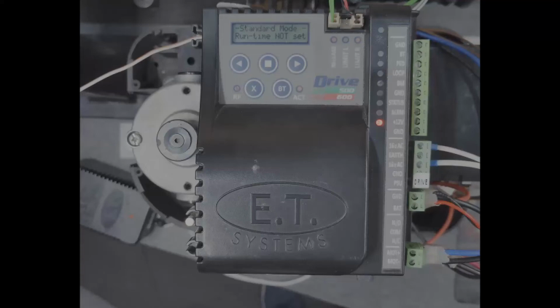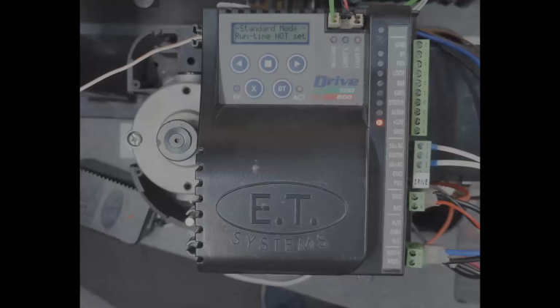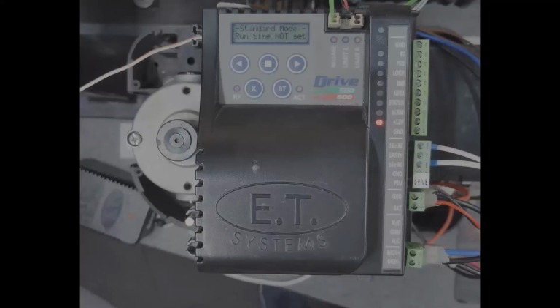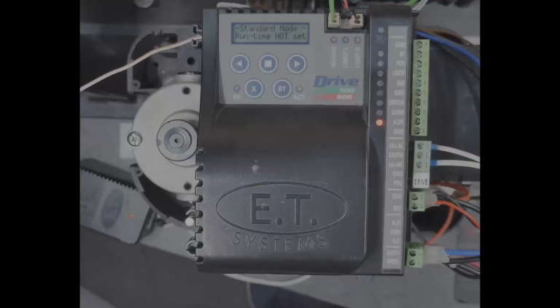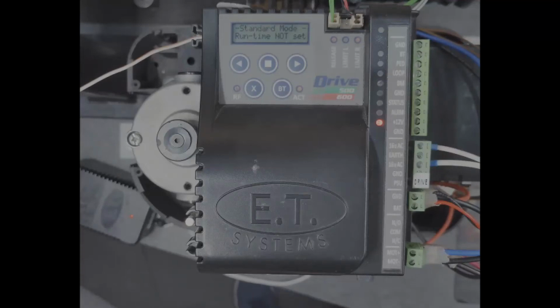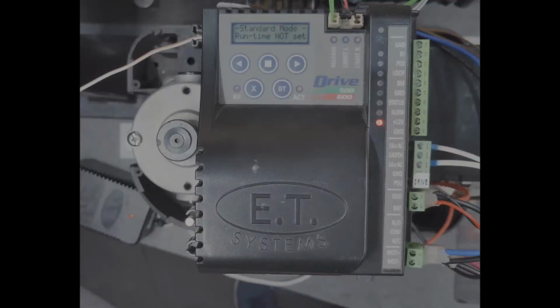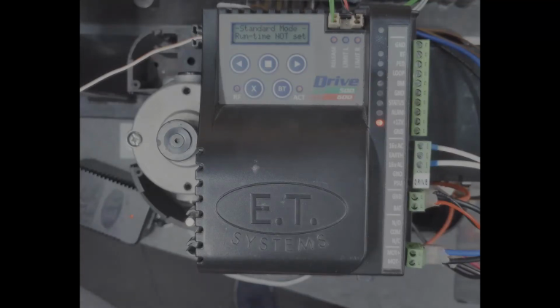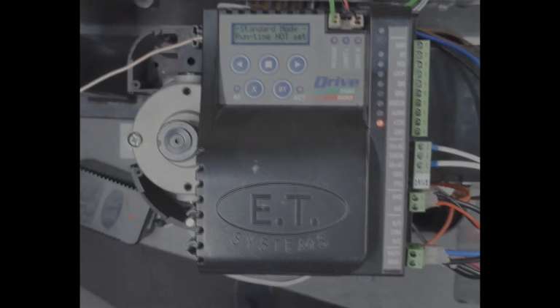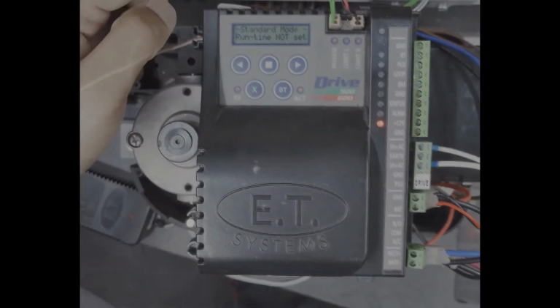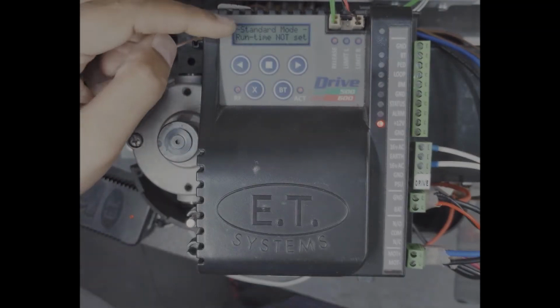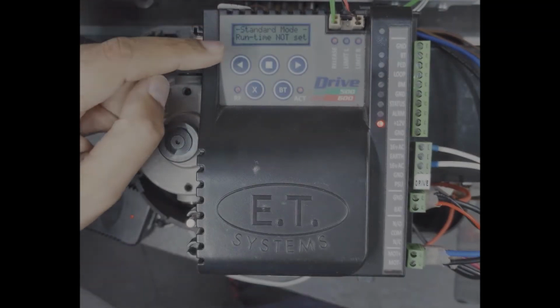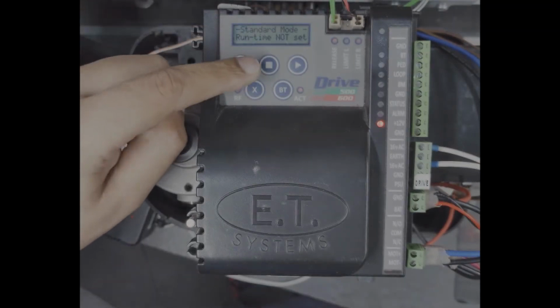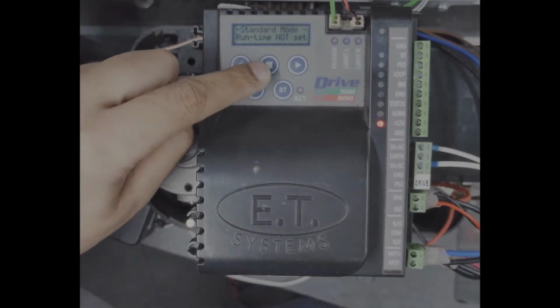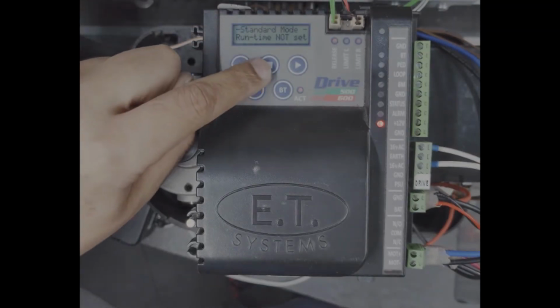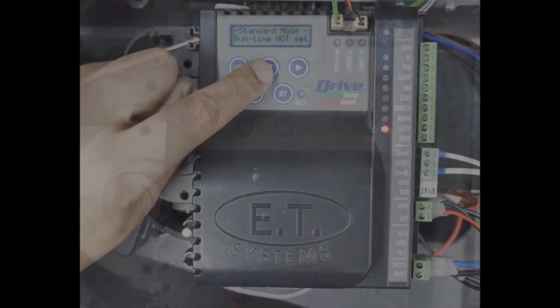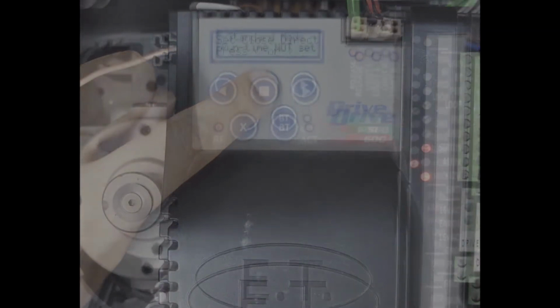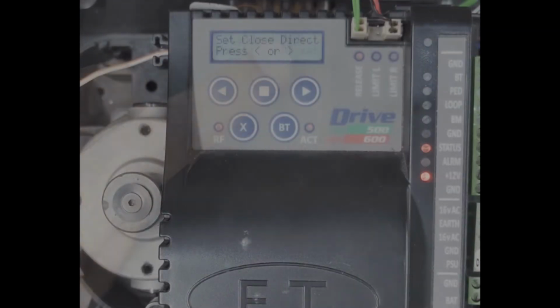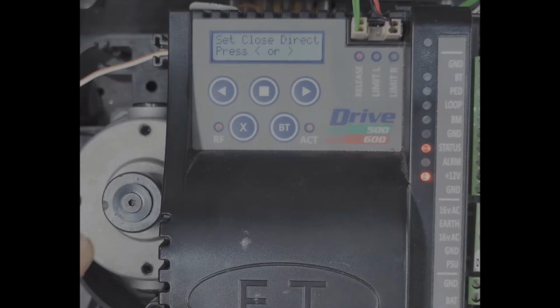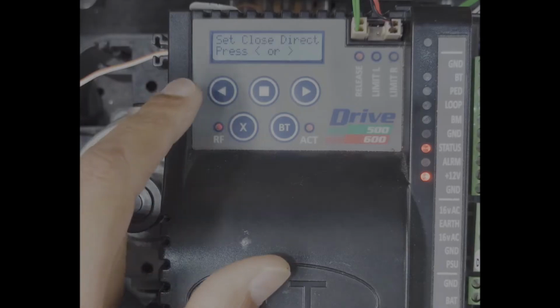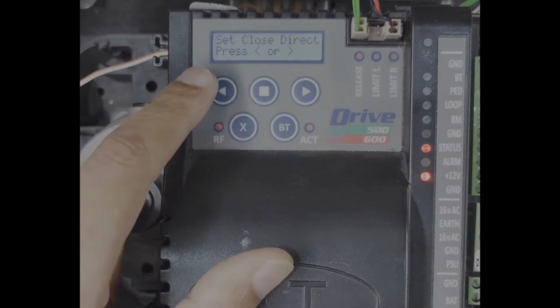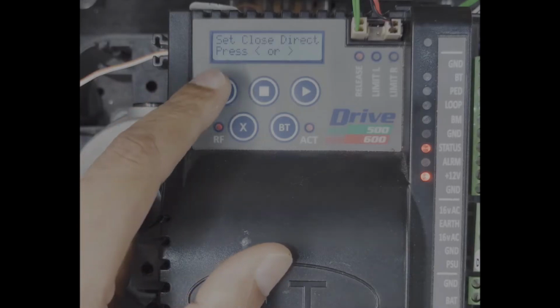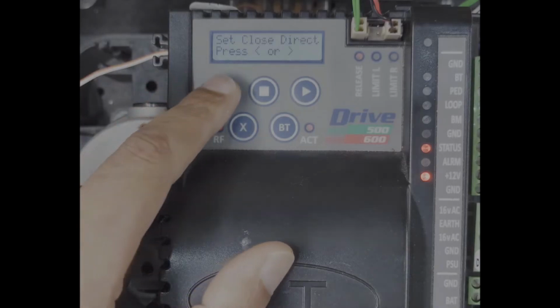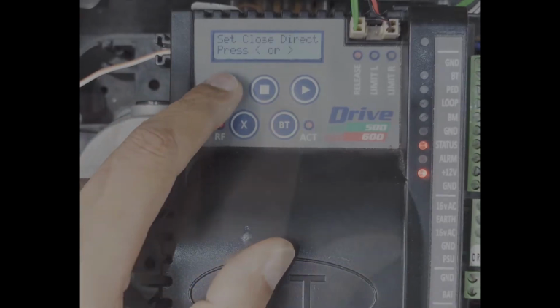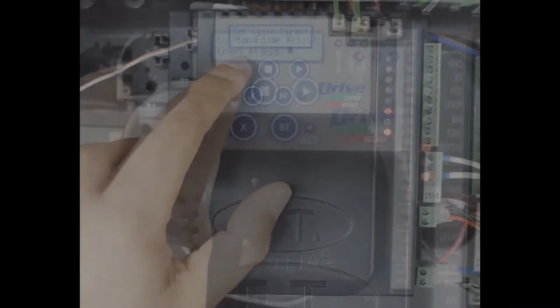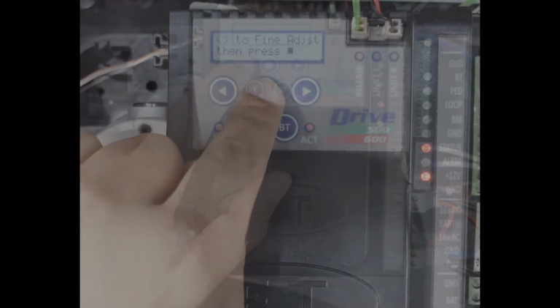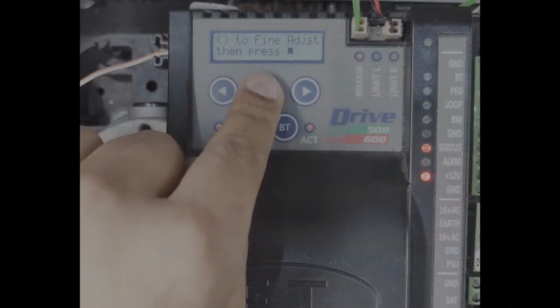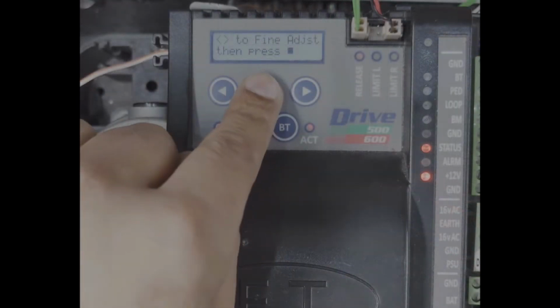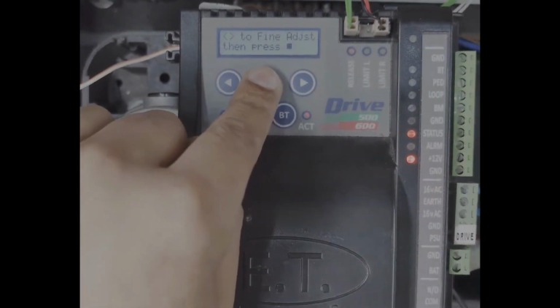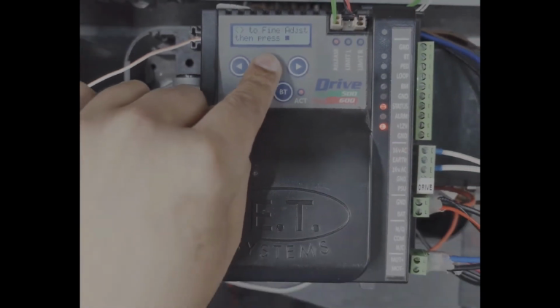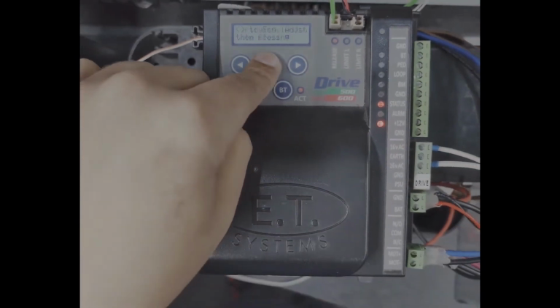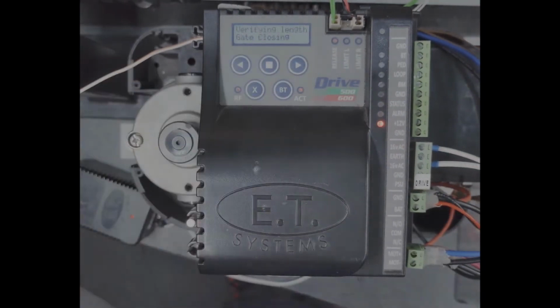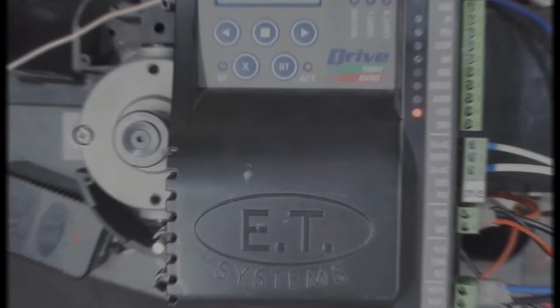Hey guys, welcome to the channel. Today I'll teach you how to do the limit setup in the Drive 500, Drive 600 motor. Let's get into it.